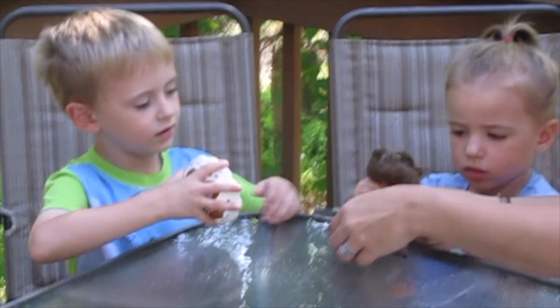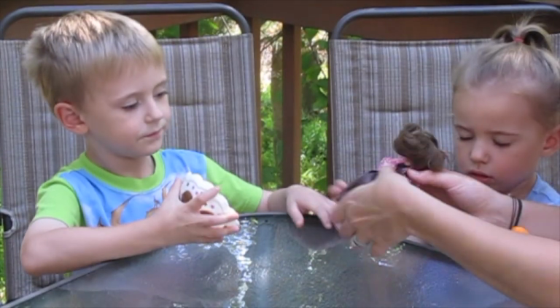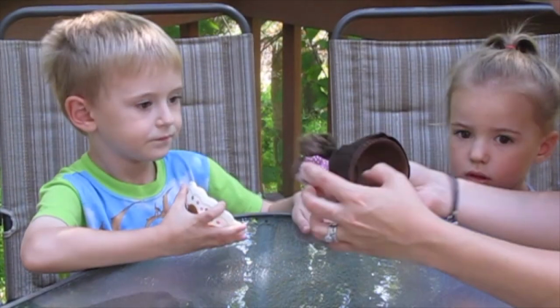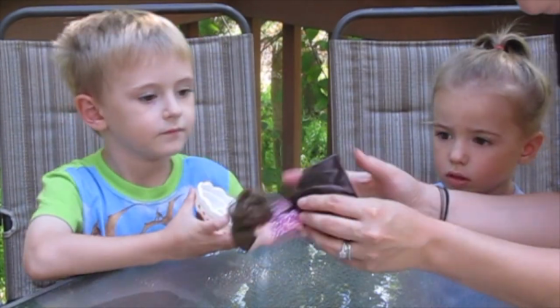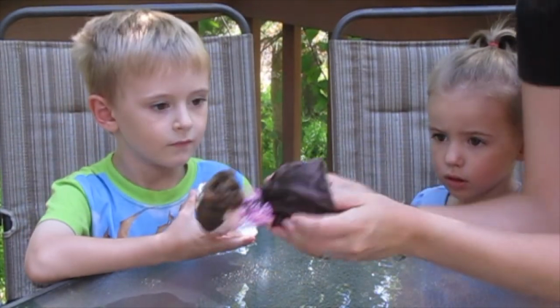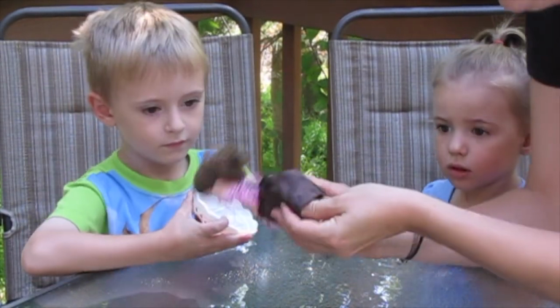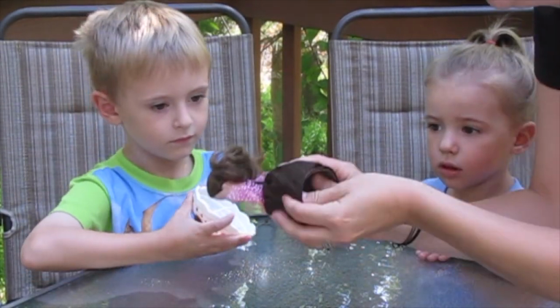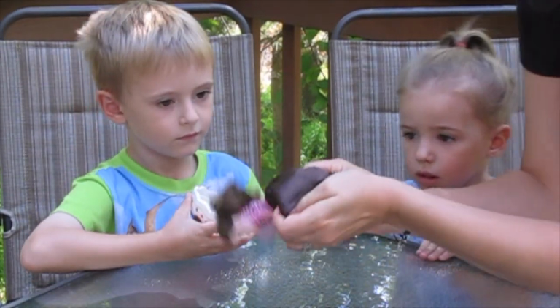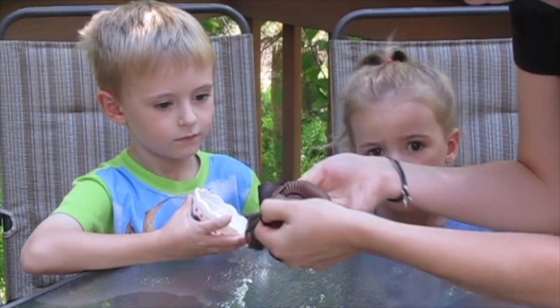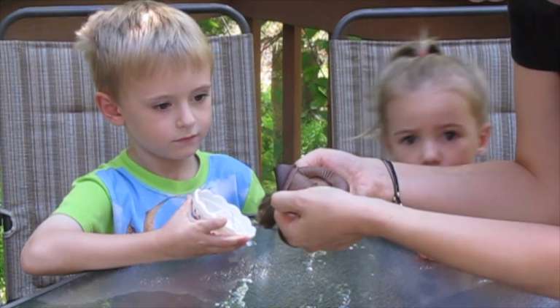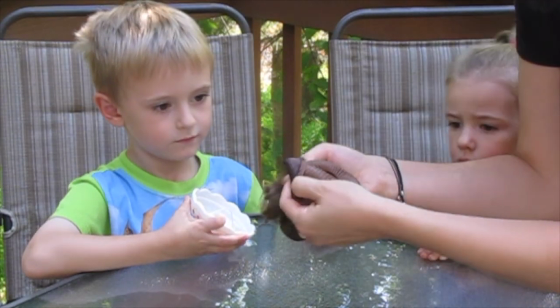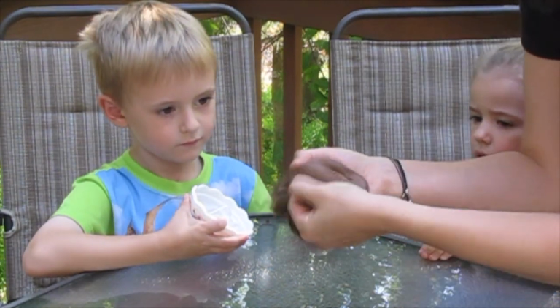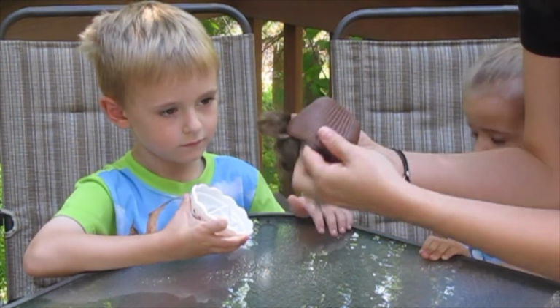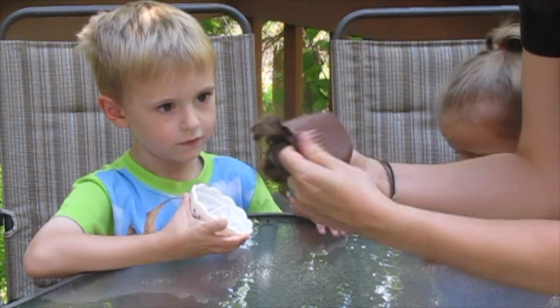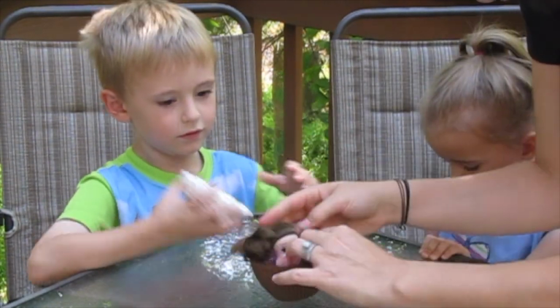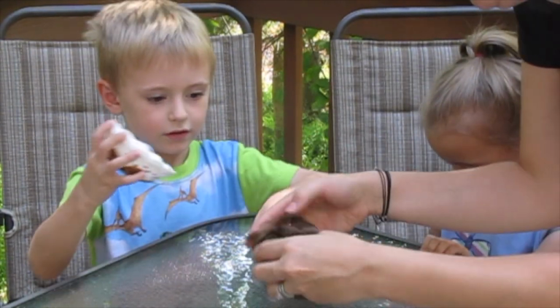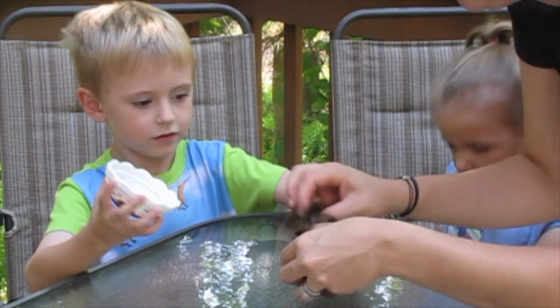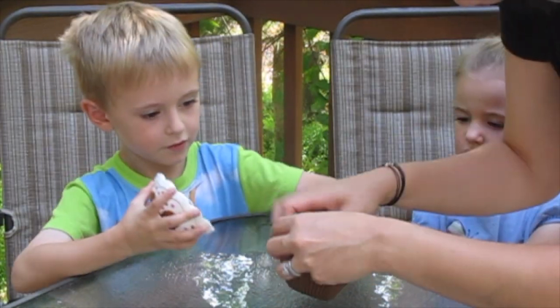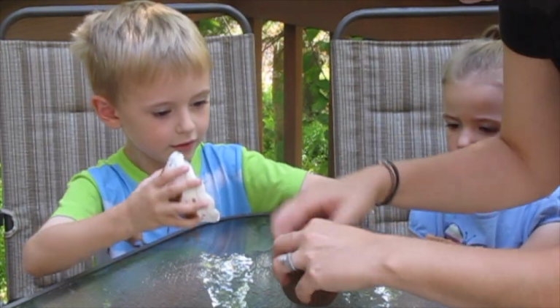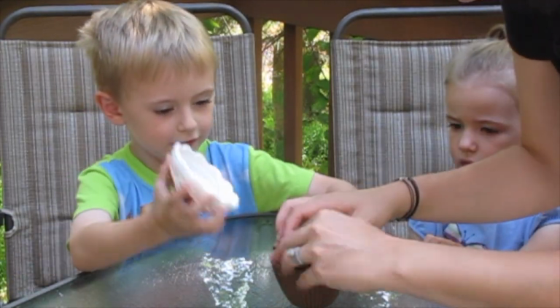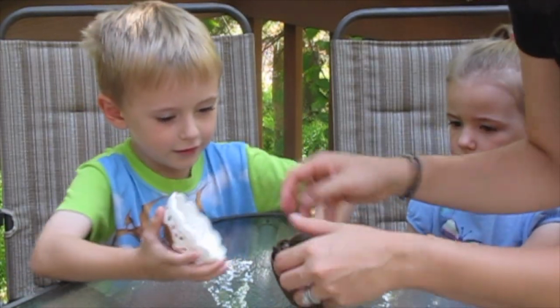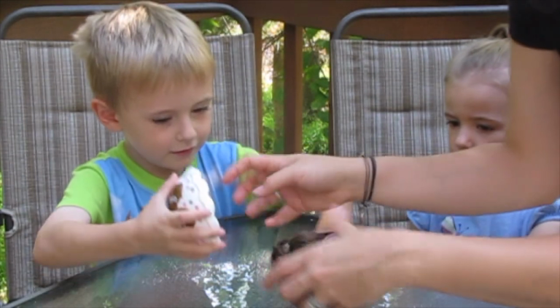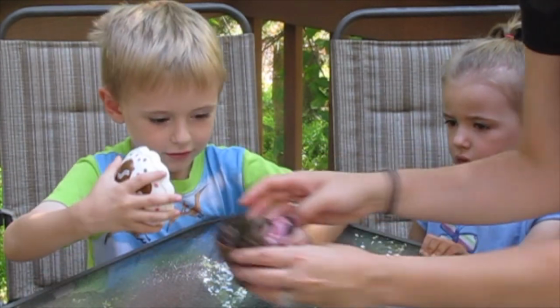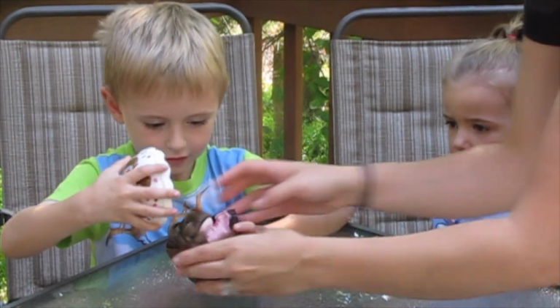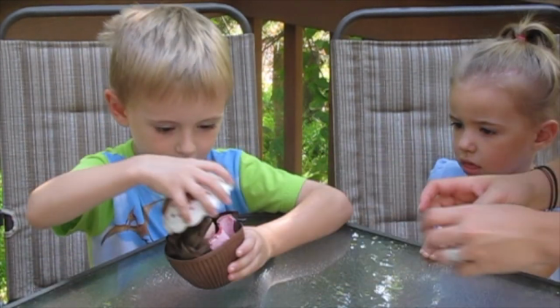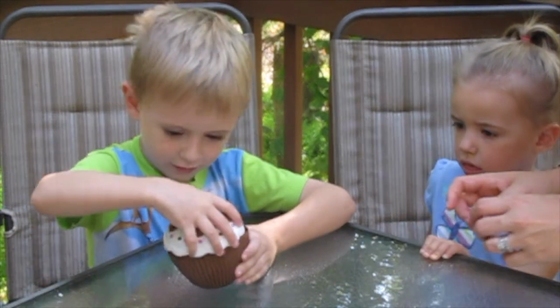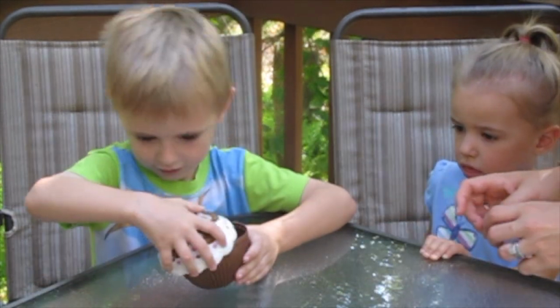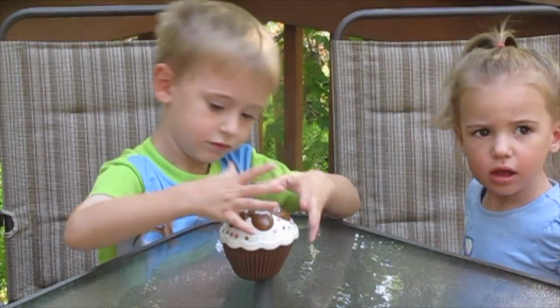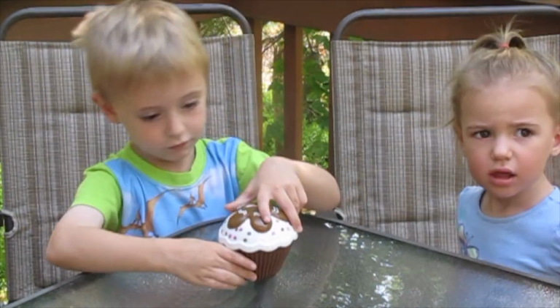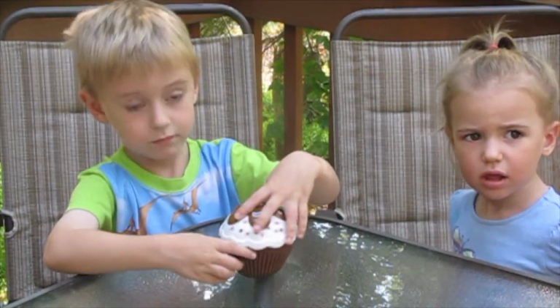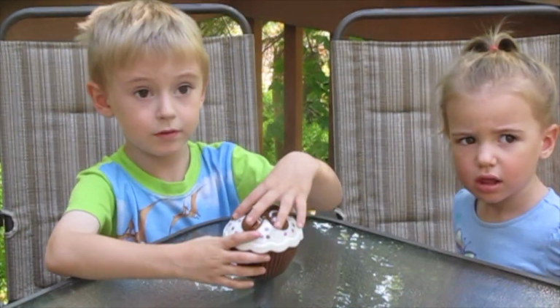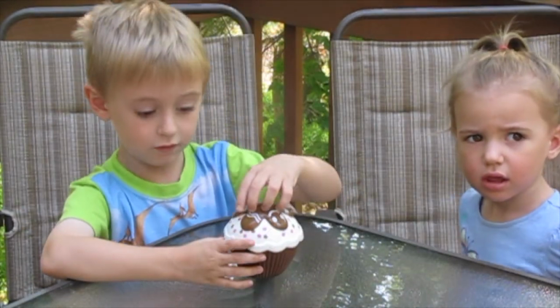So we're going to try to turn her back into a cupcake. You're going to flip her around and put her hair in. And then you put the top on. You can put this on.